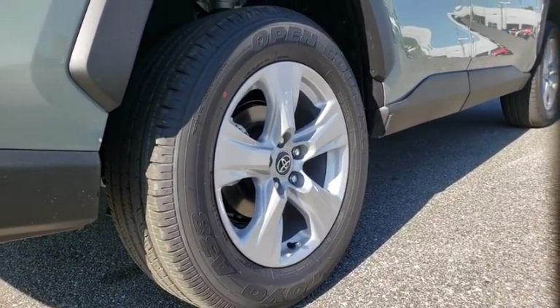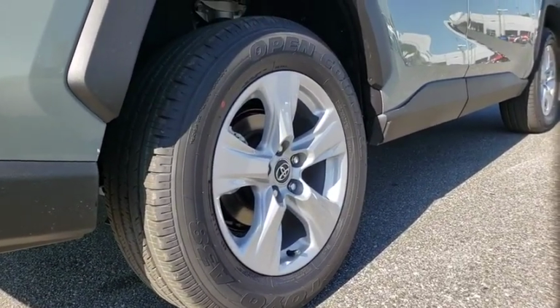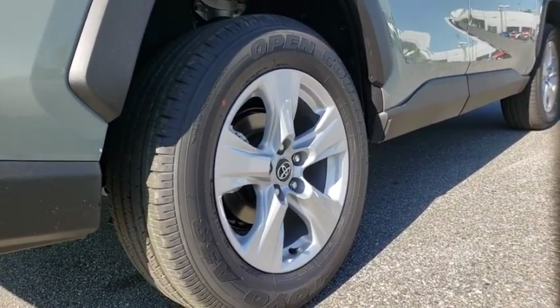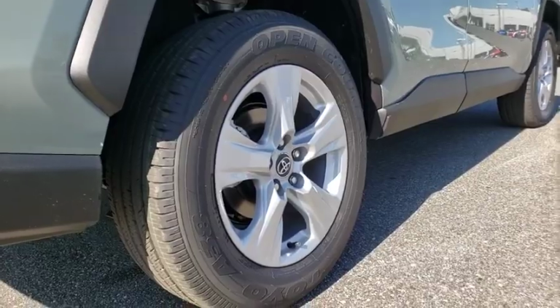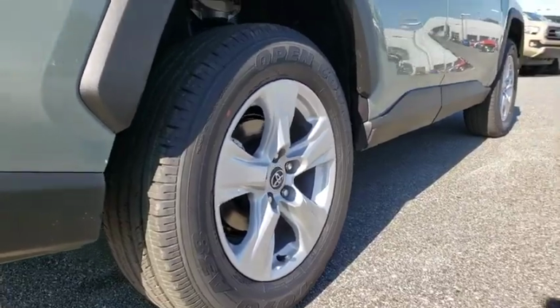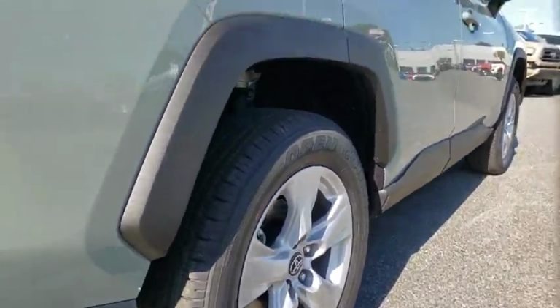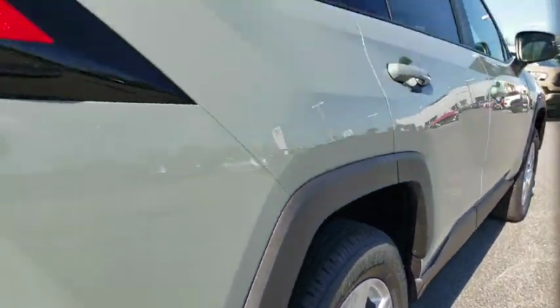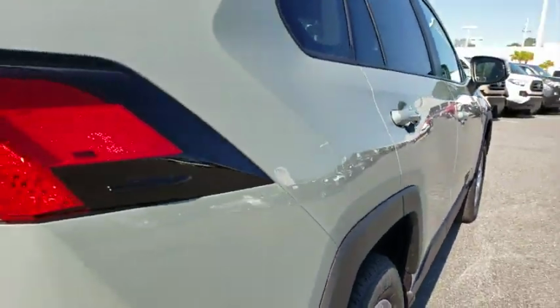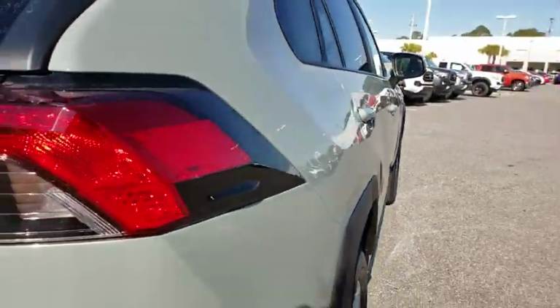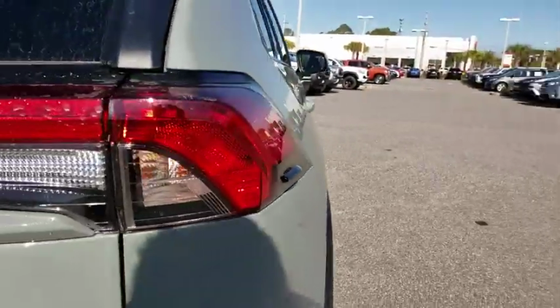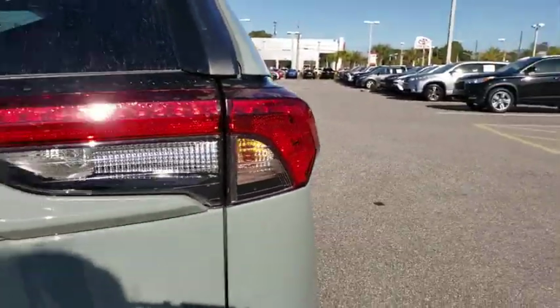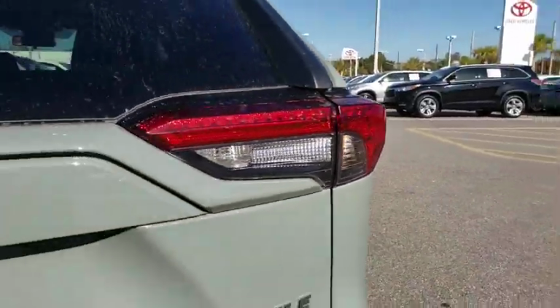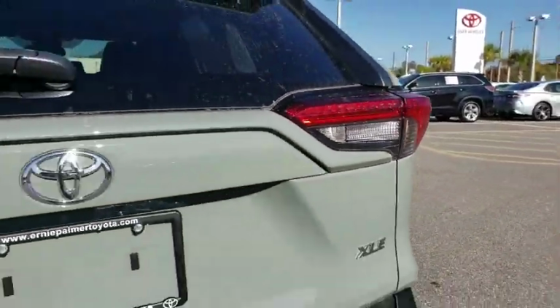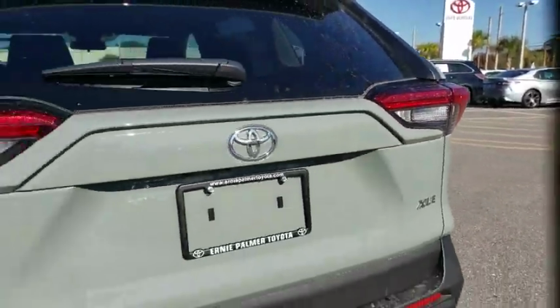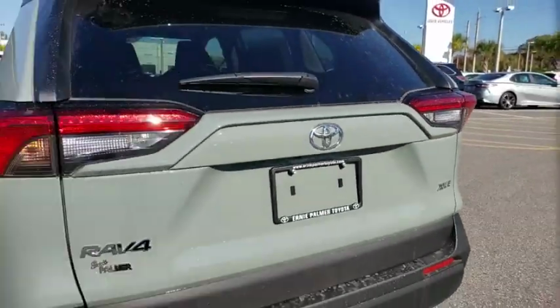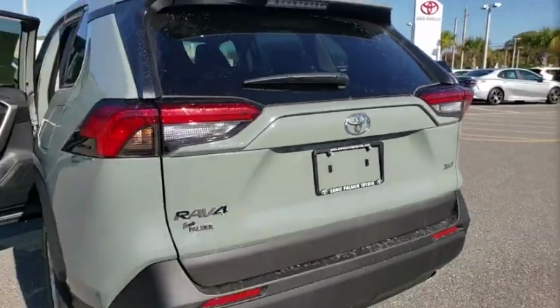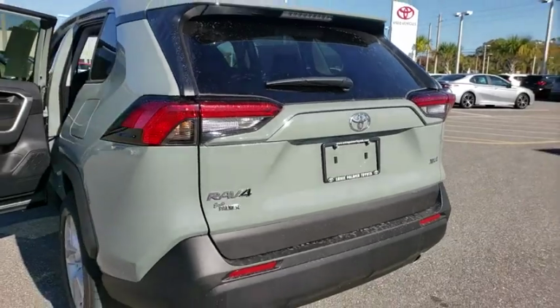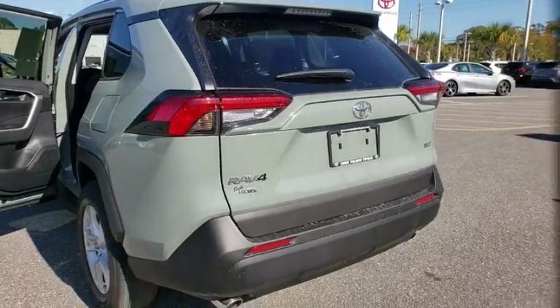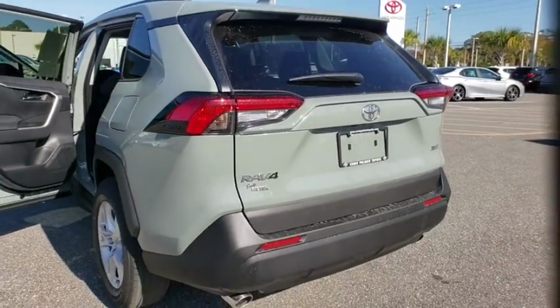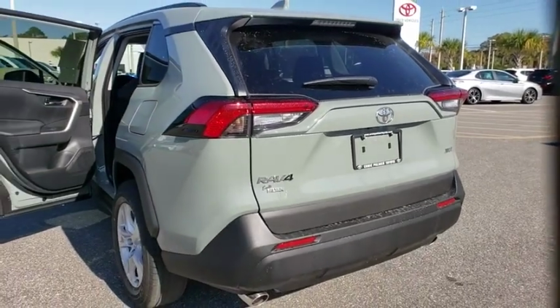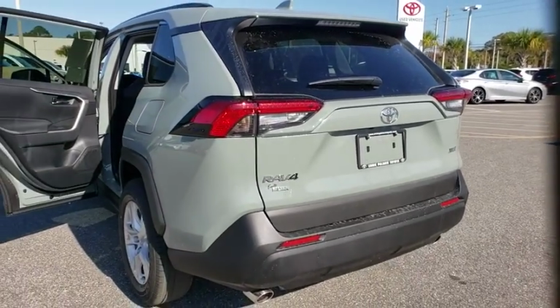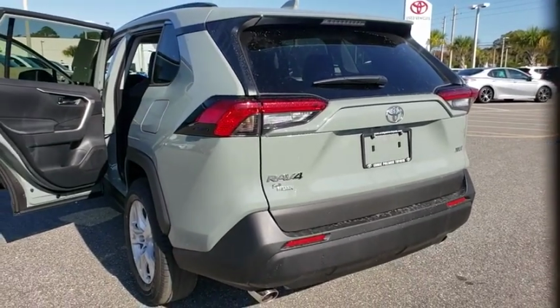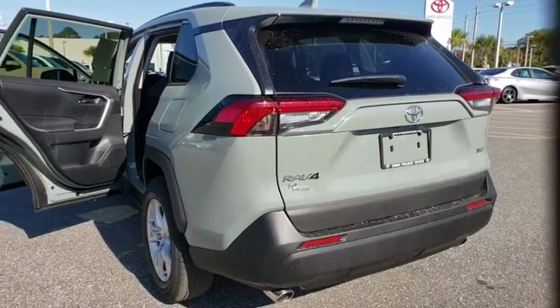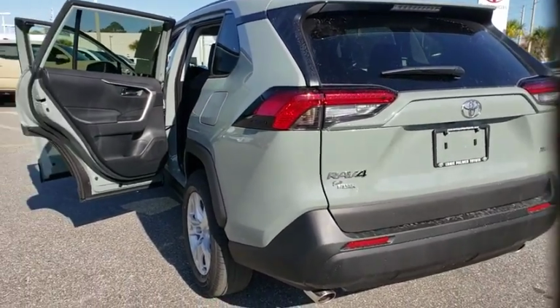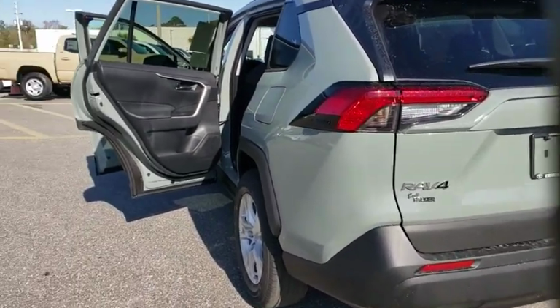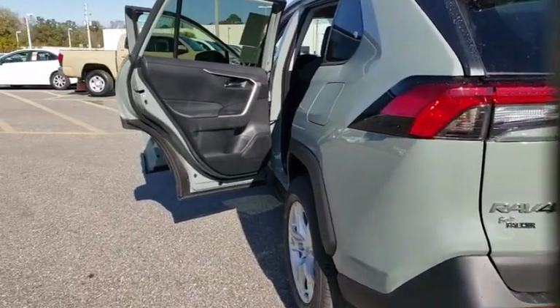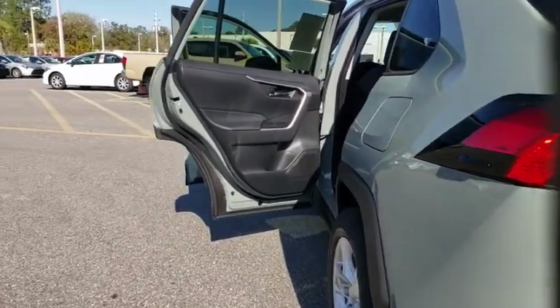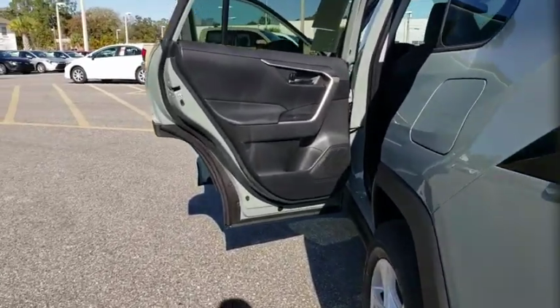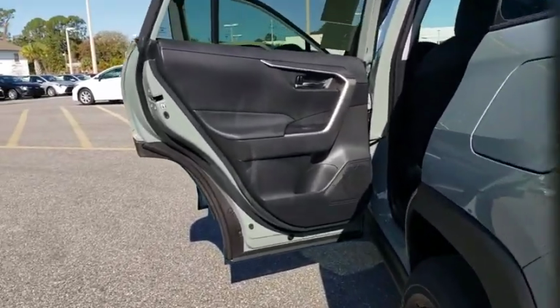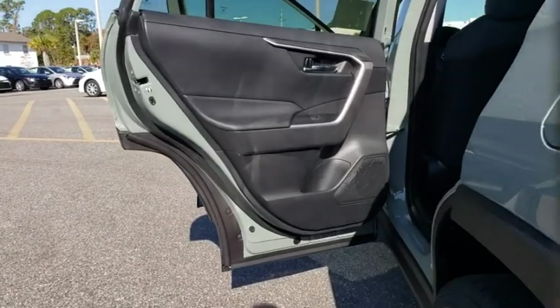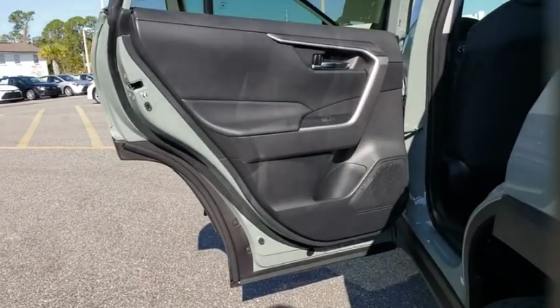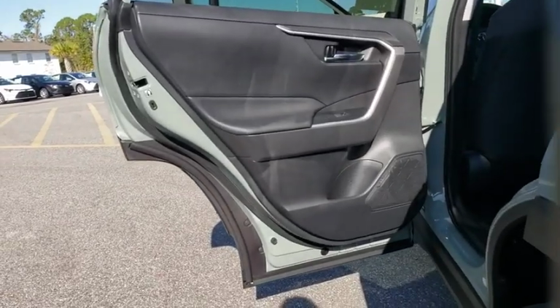Here are some of this vehicle's great options: traction control, dual airbags, power steering, alloy wheels, four-wheel disc brakes, AM-FM stereo radio, trip computer, and electronic stability control.